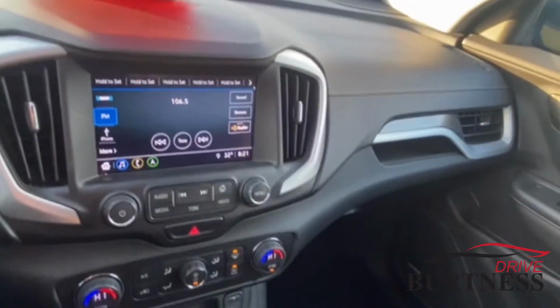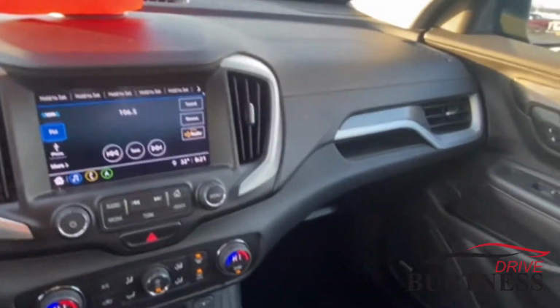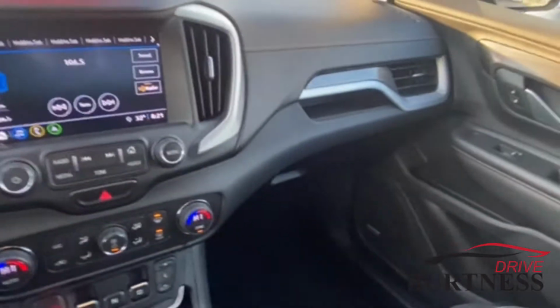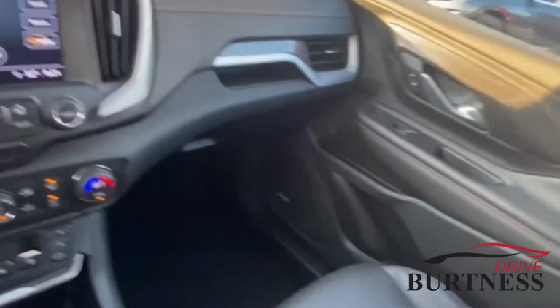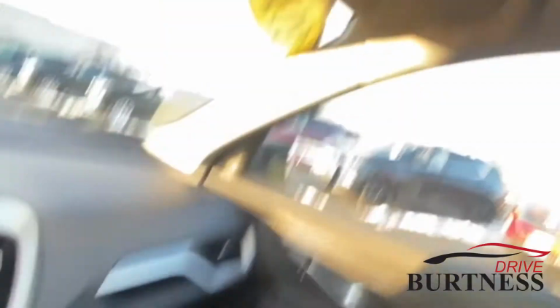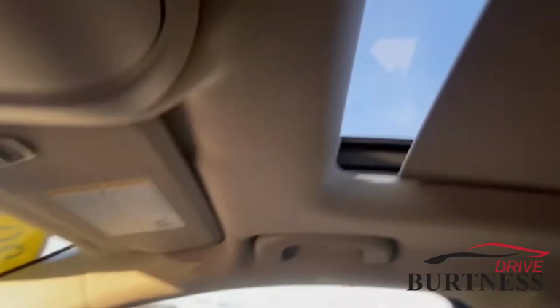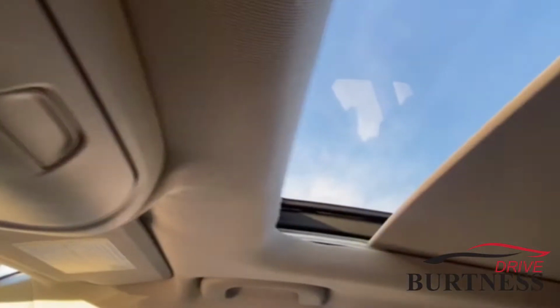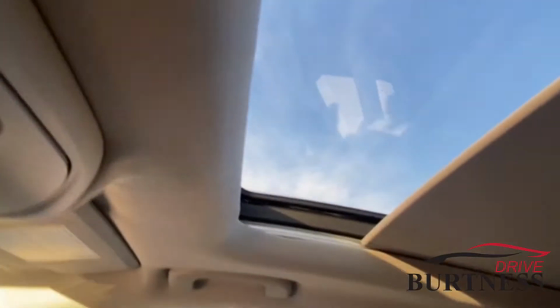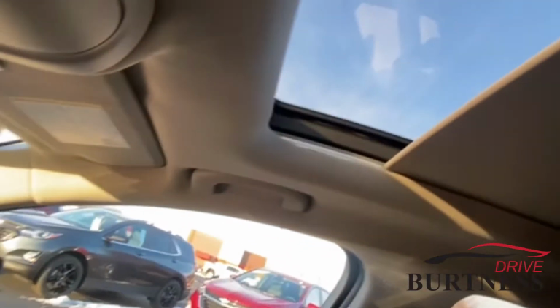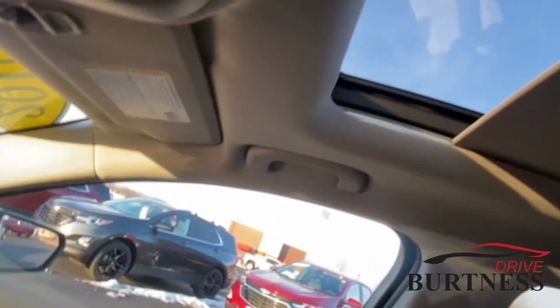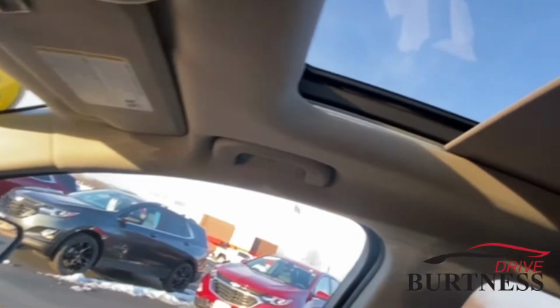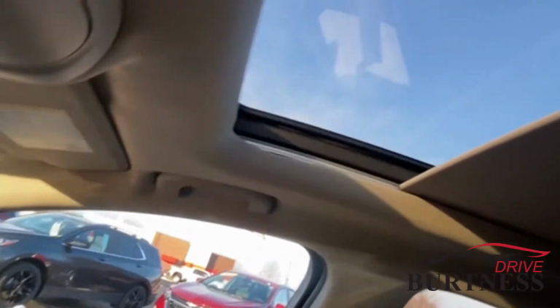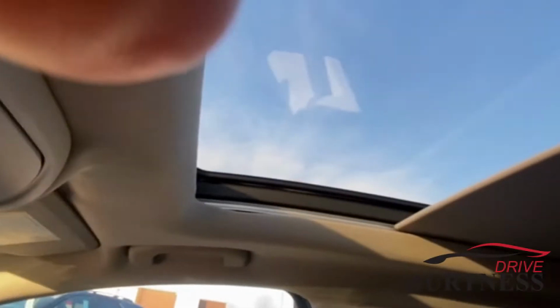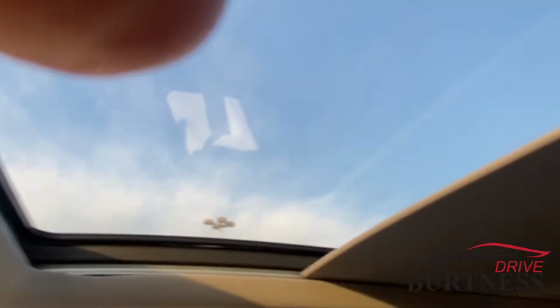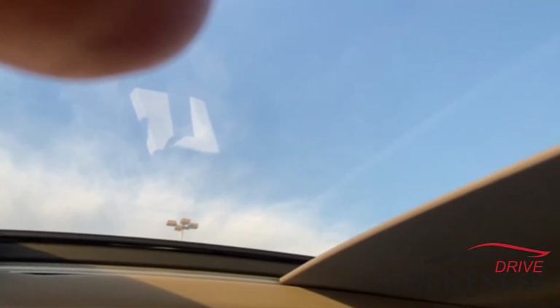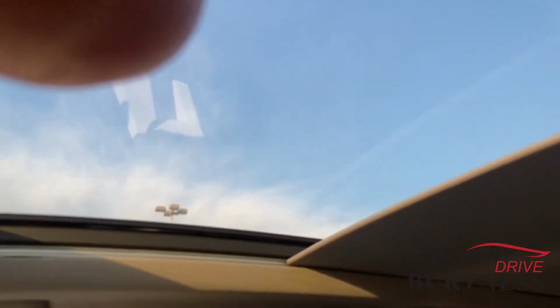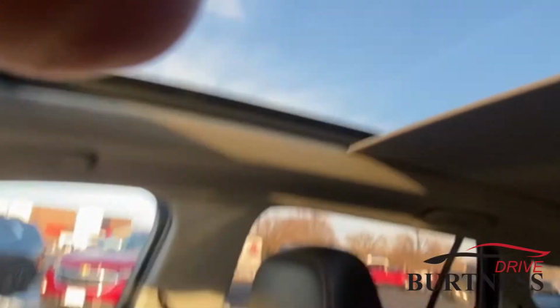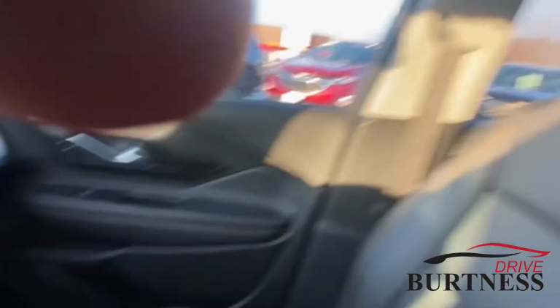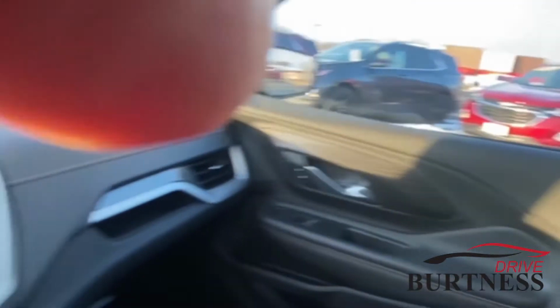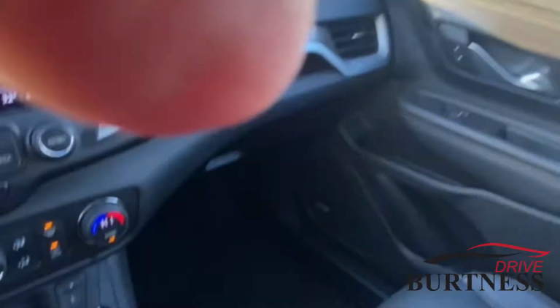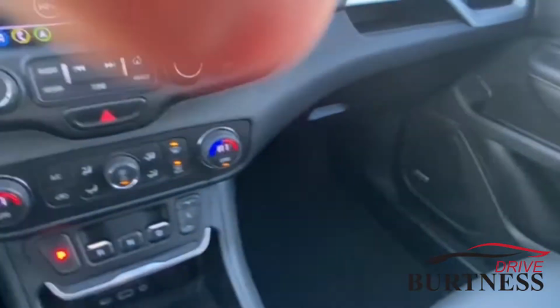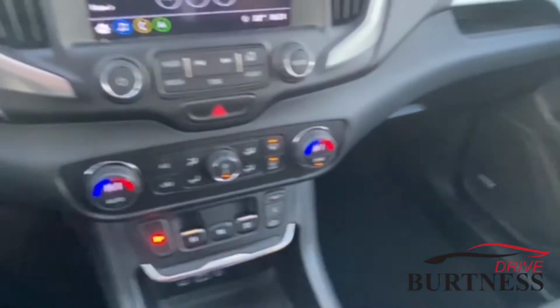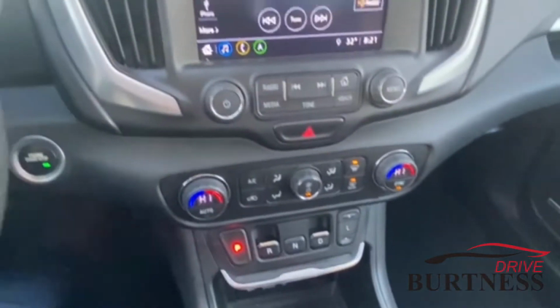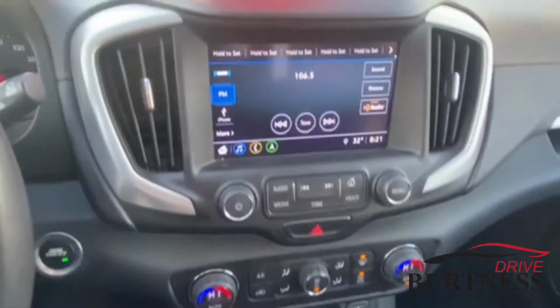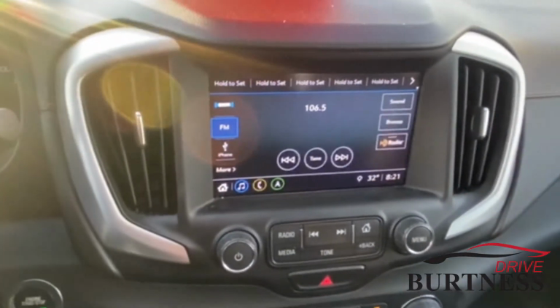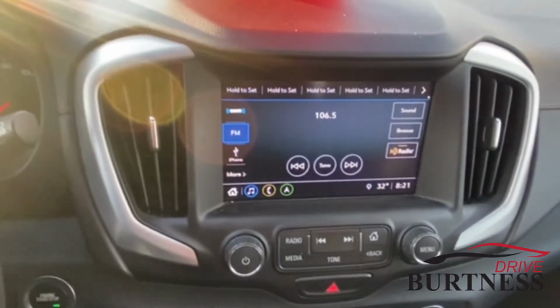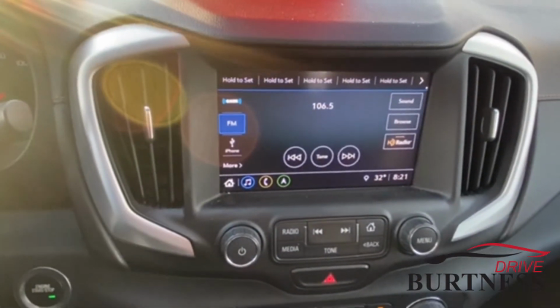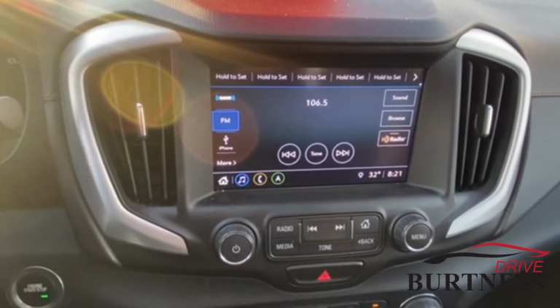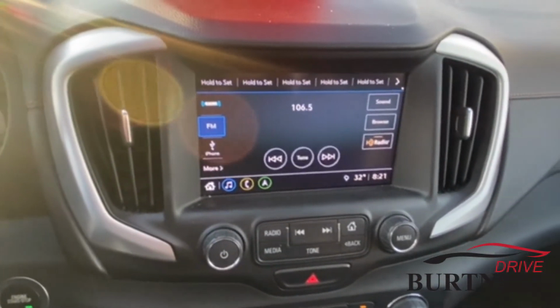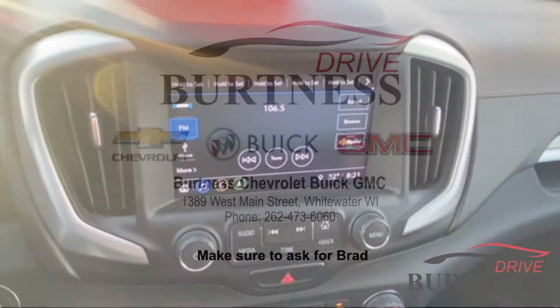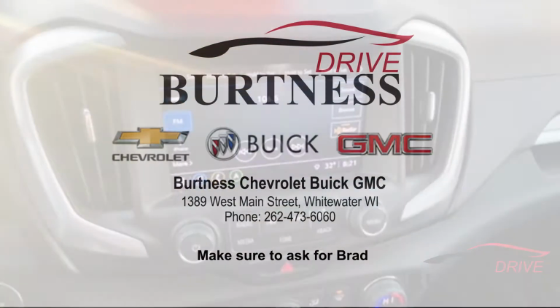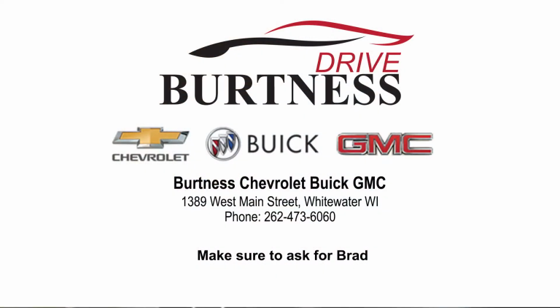It's also got the full panoramic sunroof. So again, nice clean vehicle — any questions, give us a call. Again, it's Brad at Burton's in Whitewater, thank you.